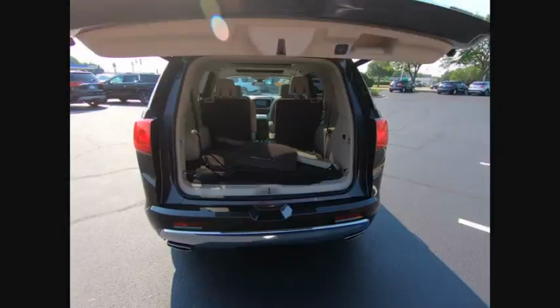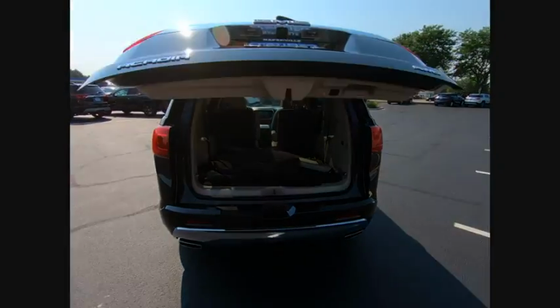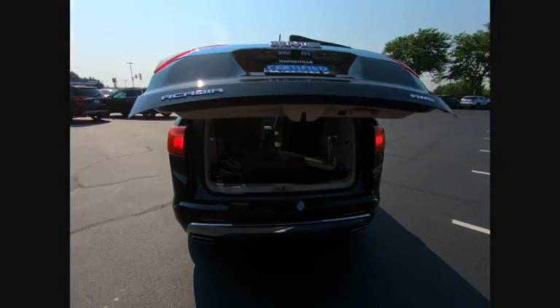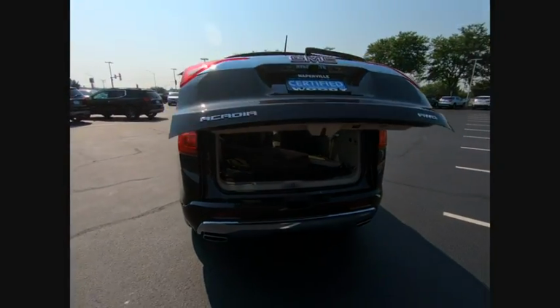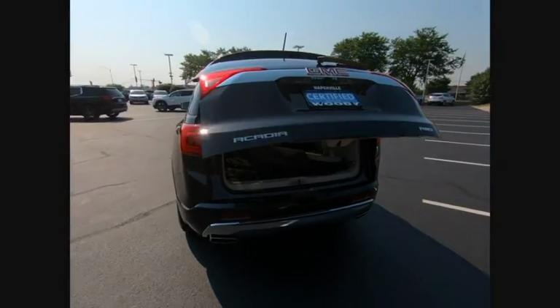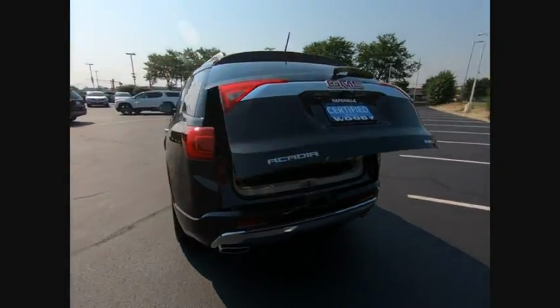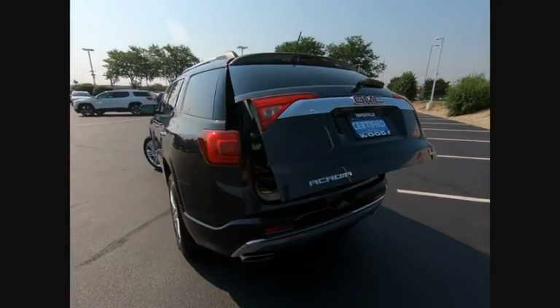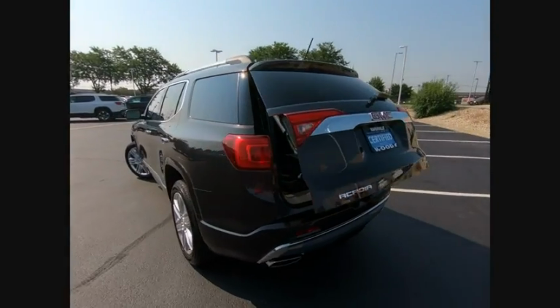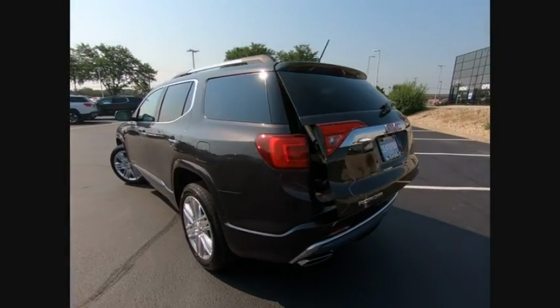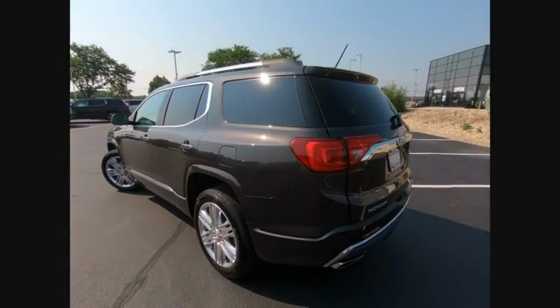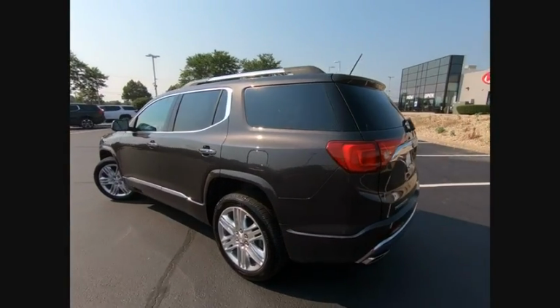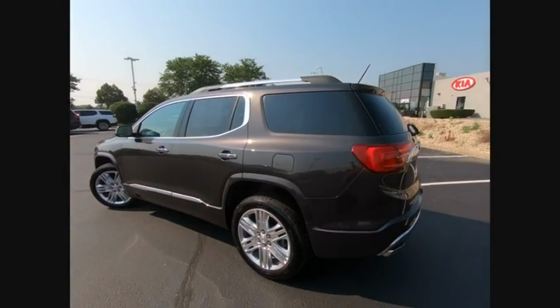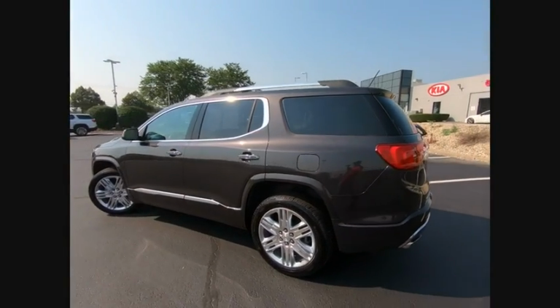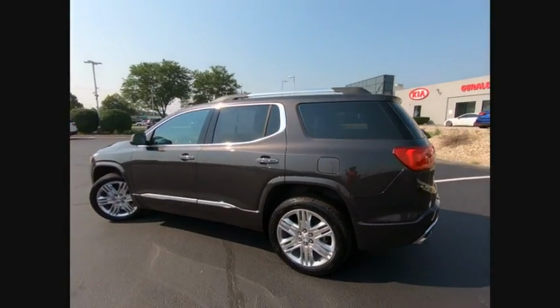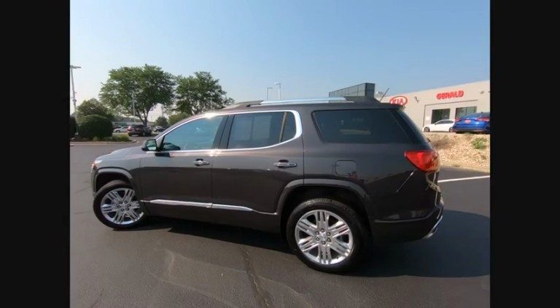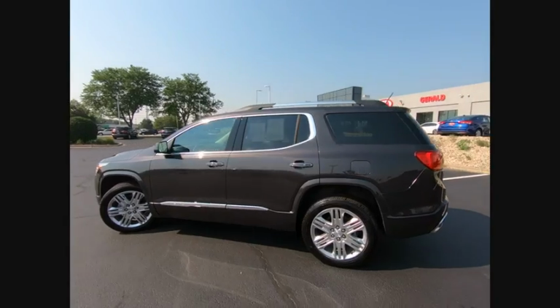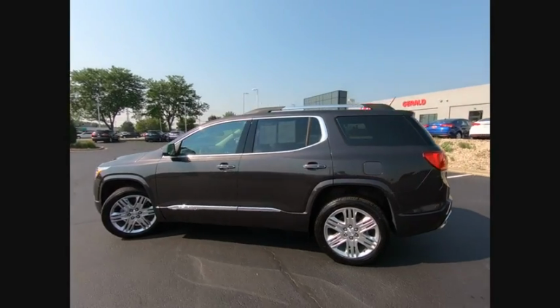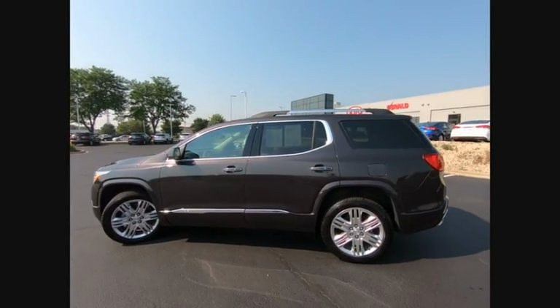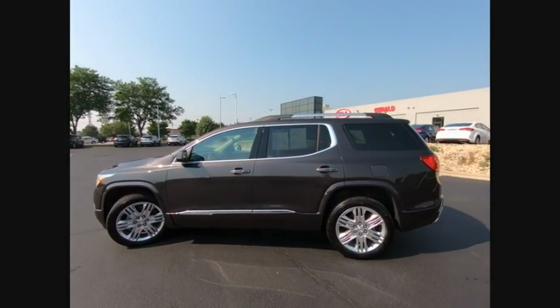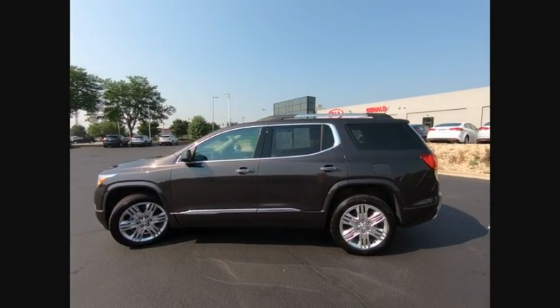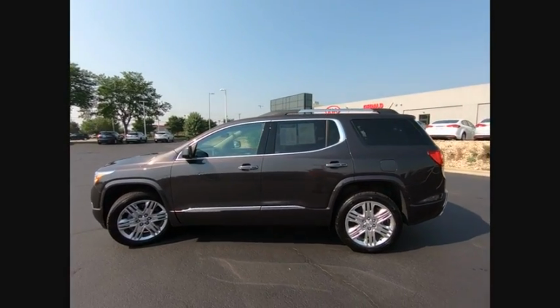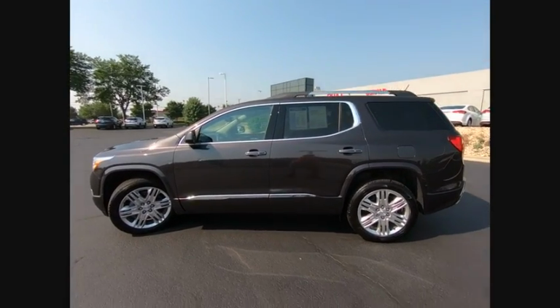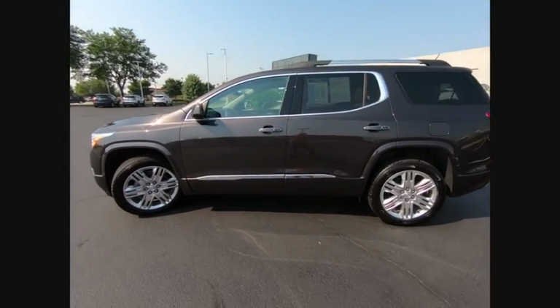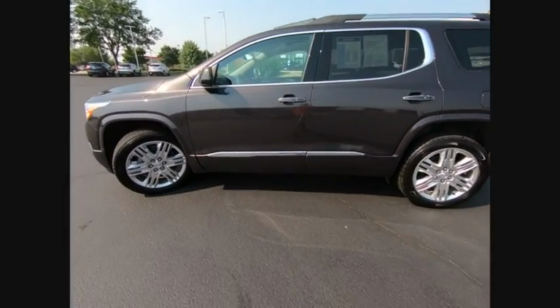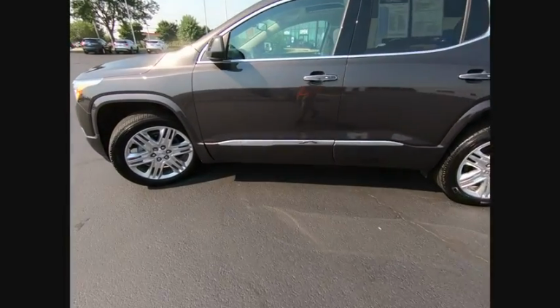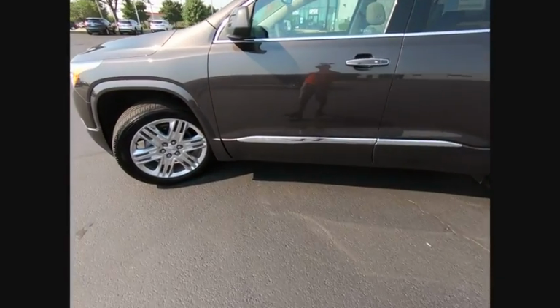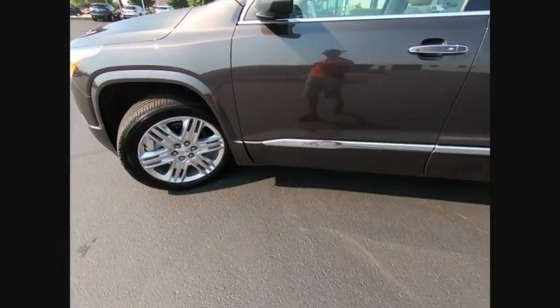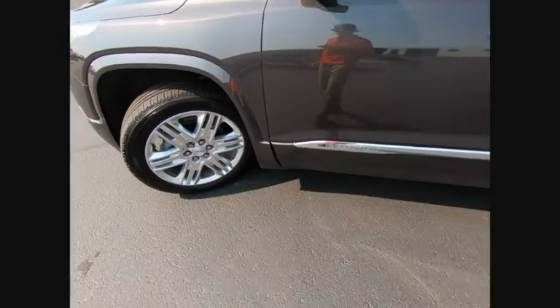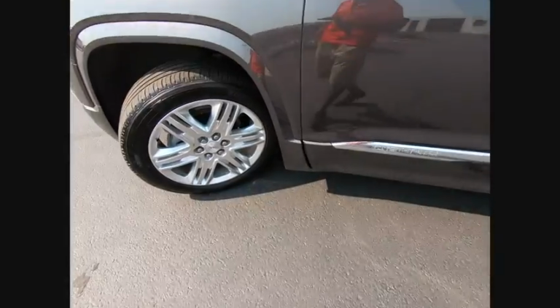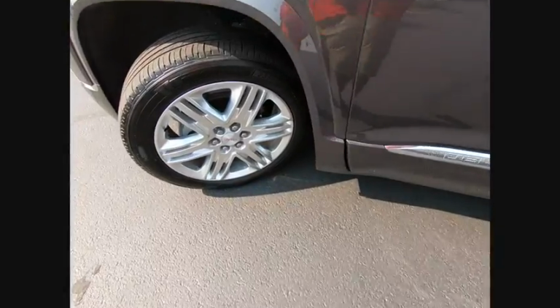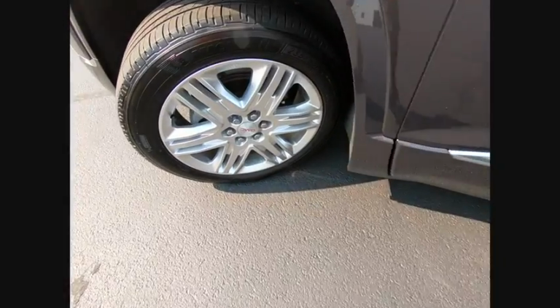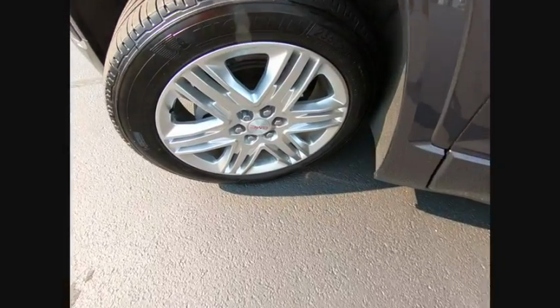Stability control, traction control, remote engine start, power steering, cruise control, voice activated navigation system, heated steering wheel, fog lights, power brakes, compass.